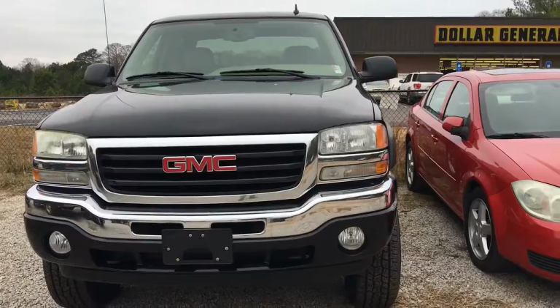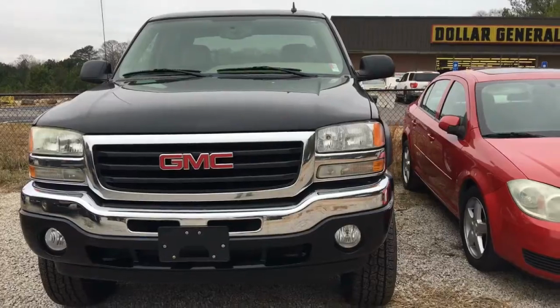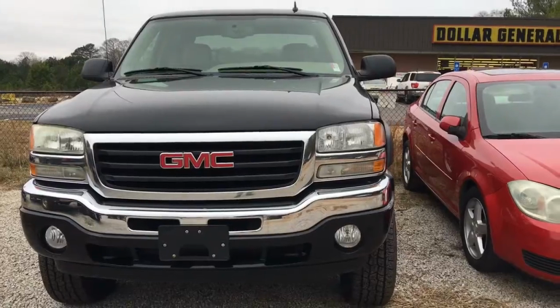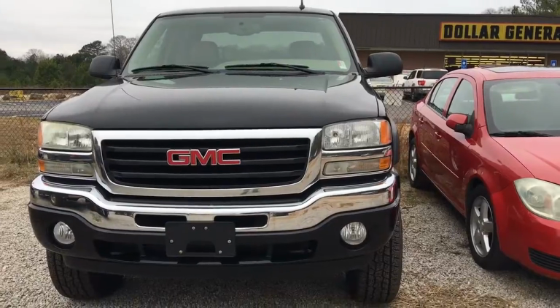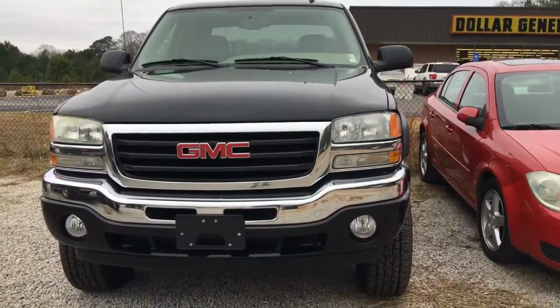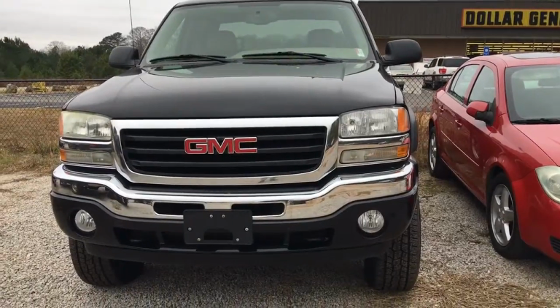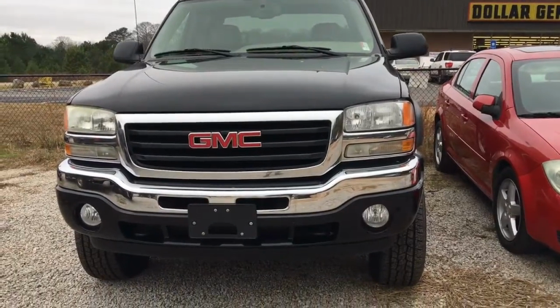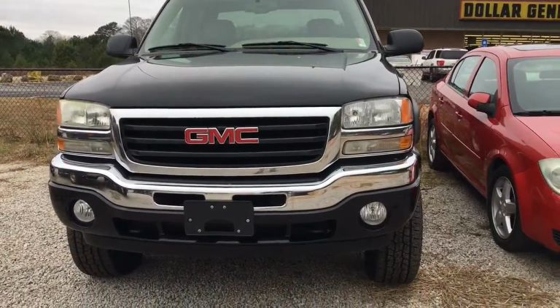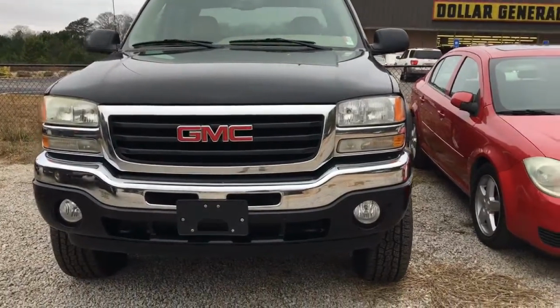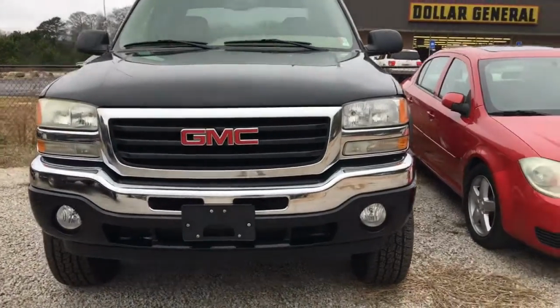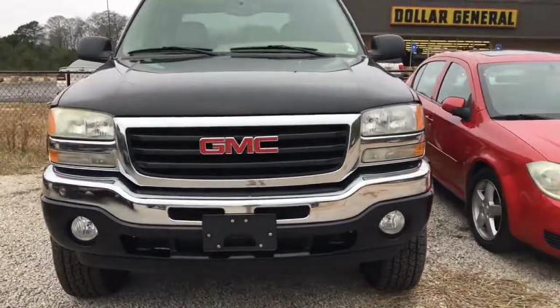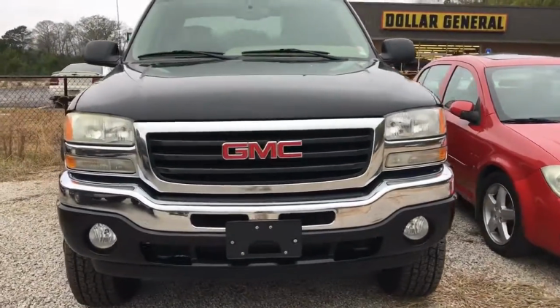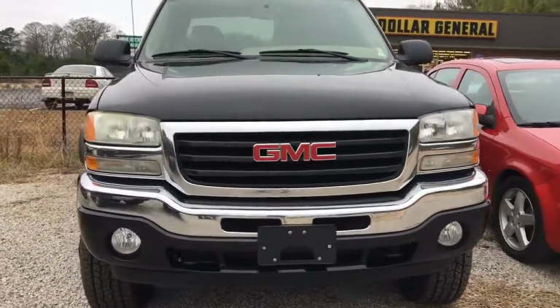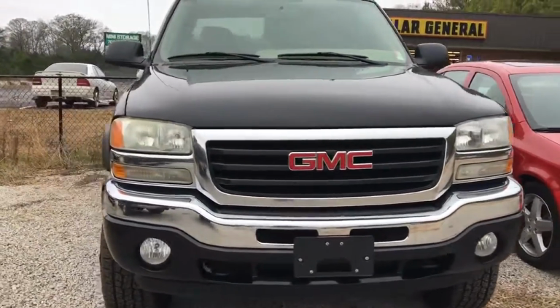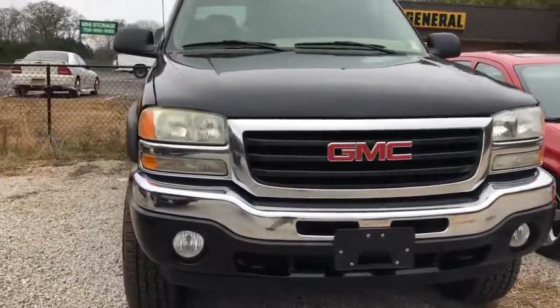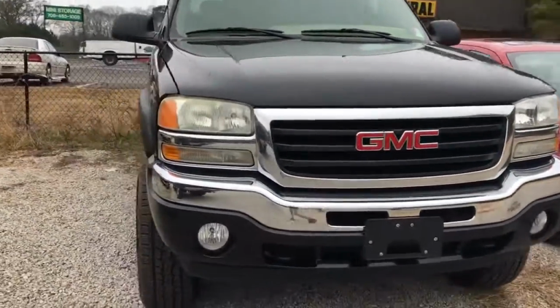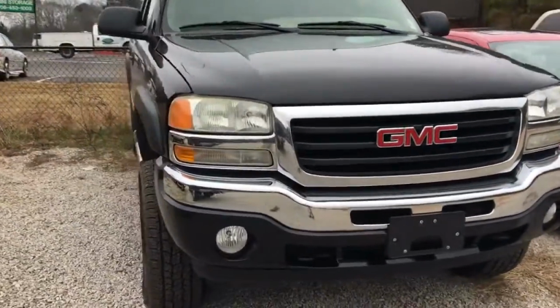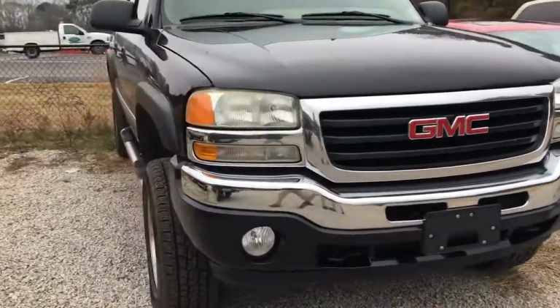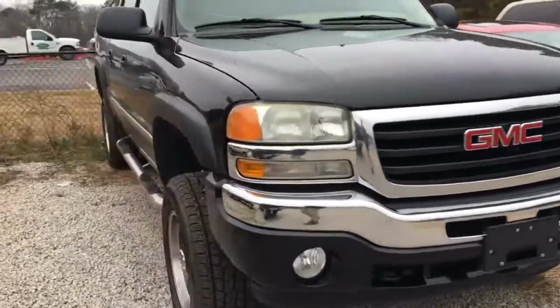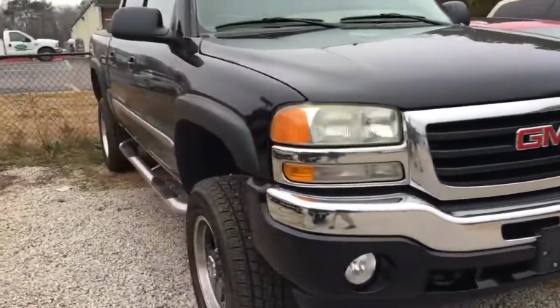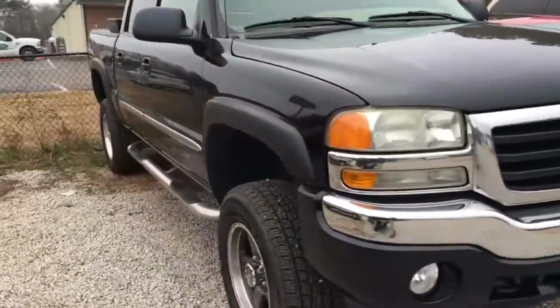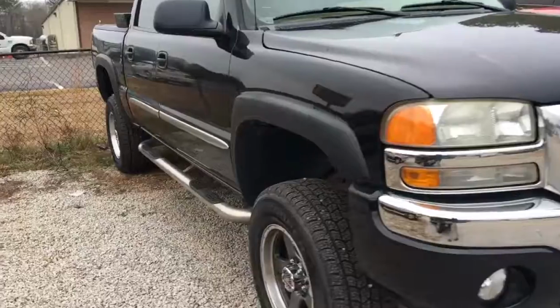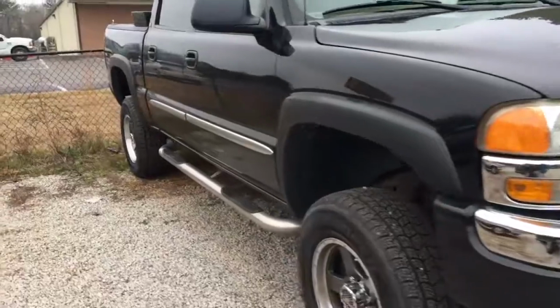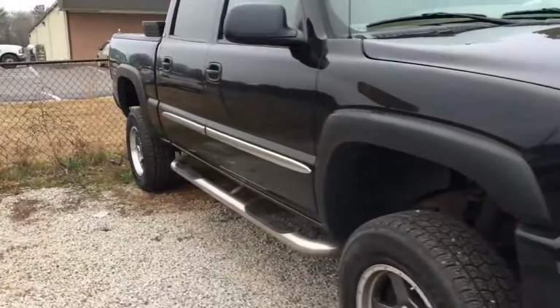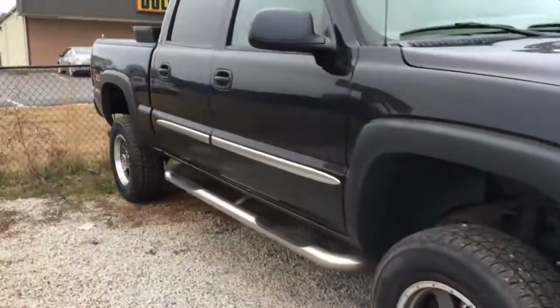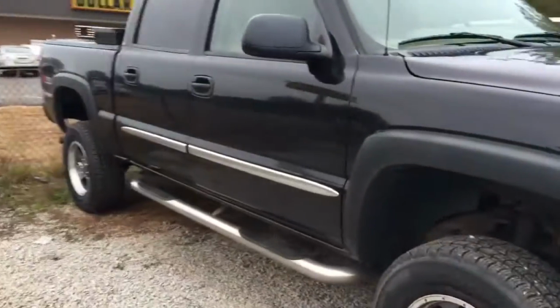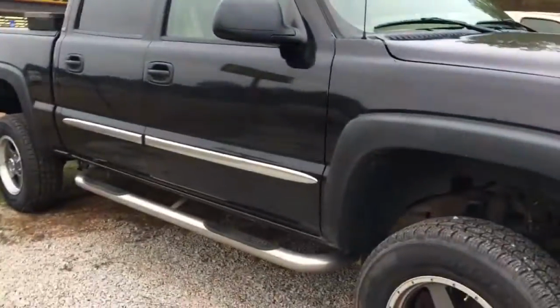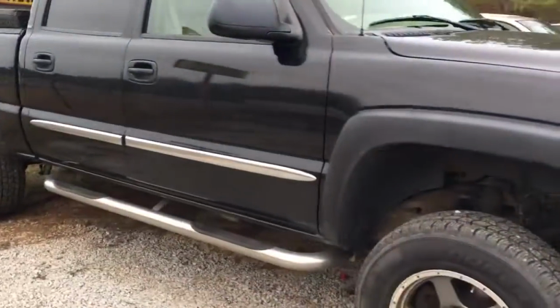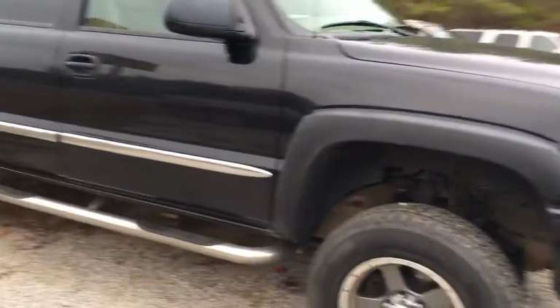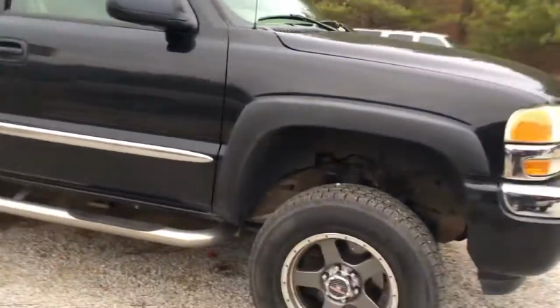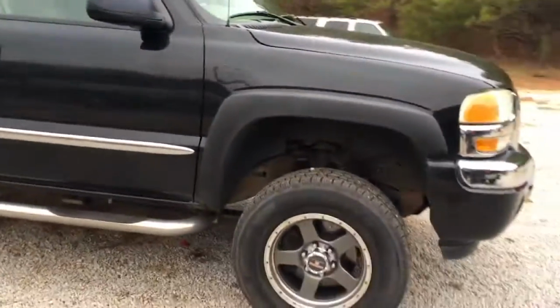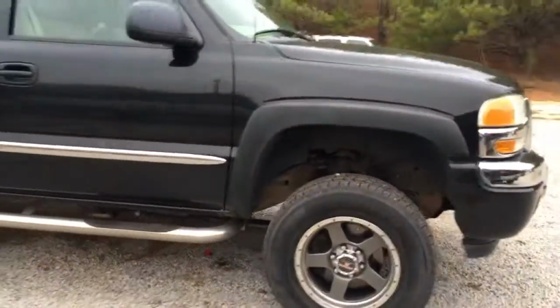Hey Jose, it's El Caparese with Jimmy Britt Chevrolet. So this is that beautiful 2006 GMC Sierra. It's four wheel drive just like you want it.